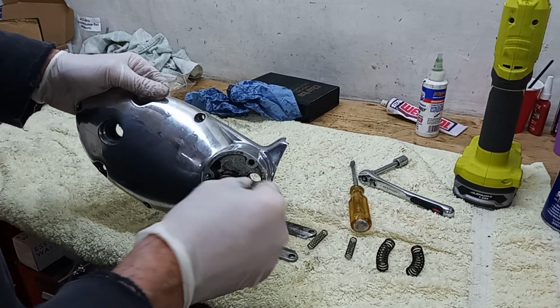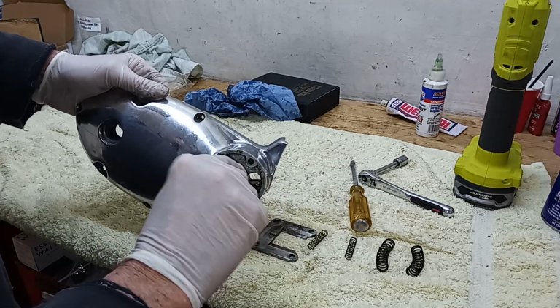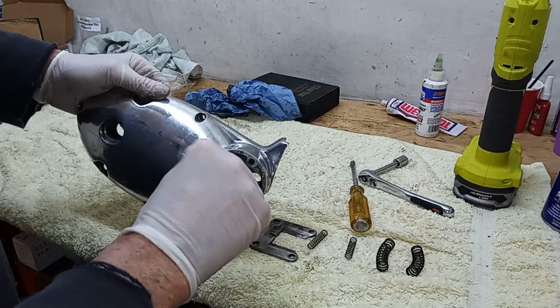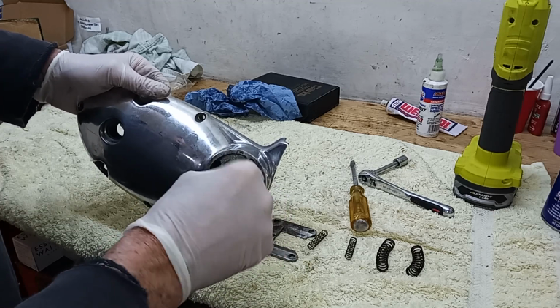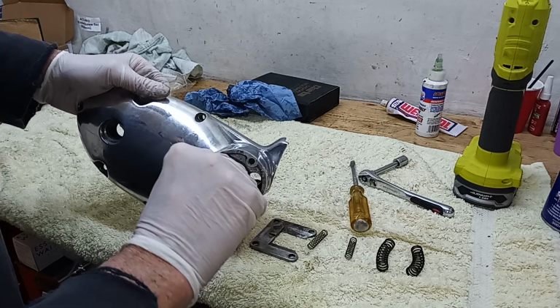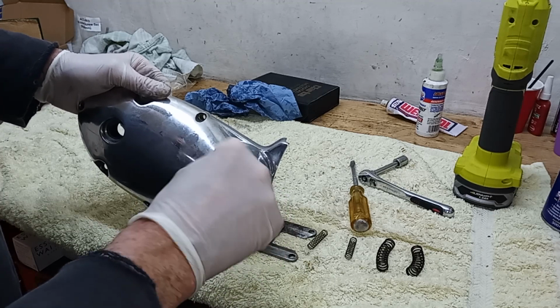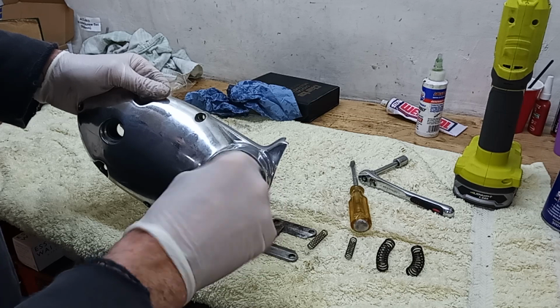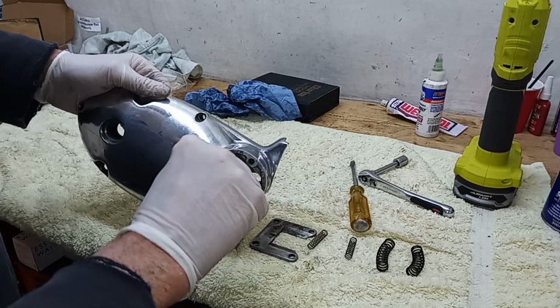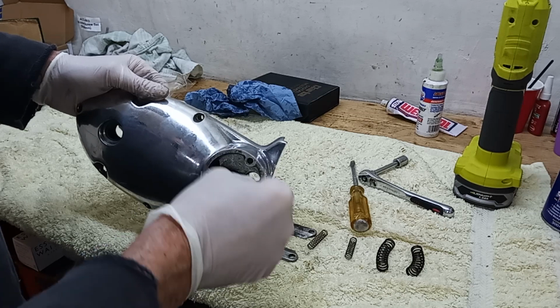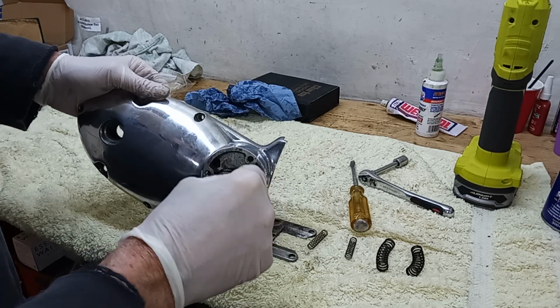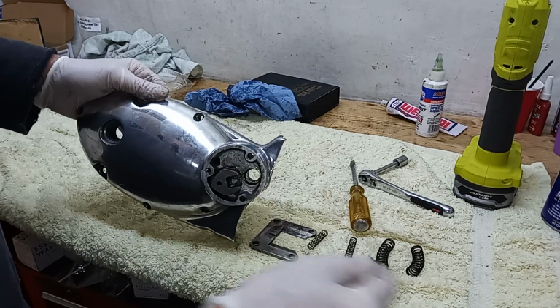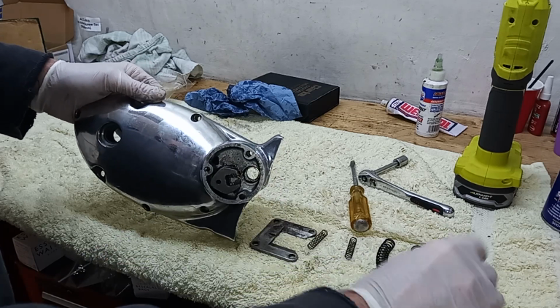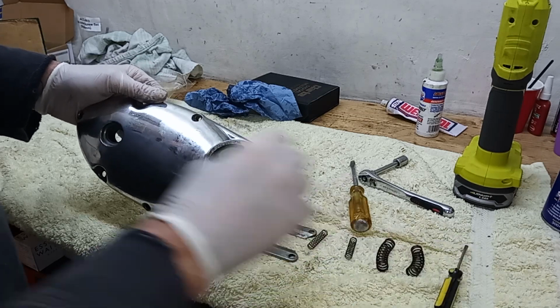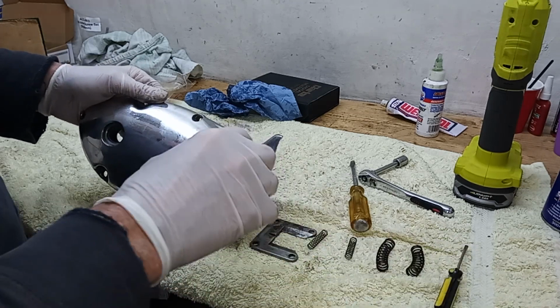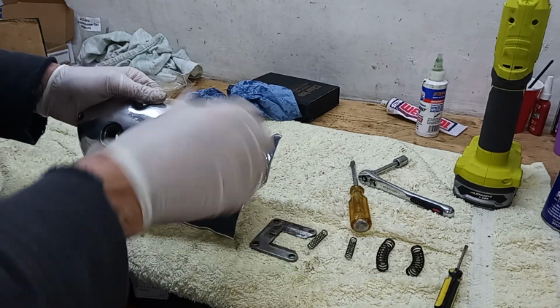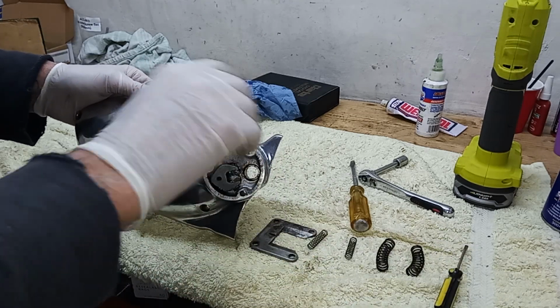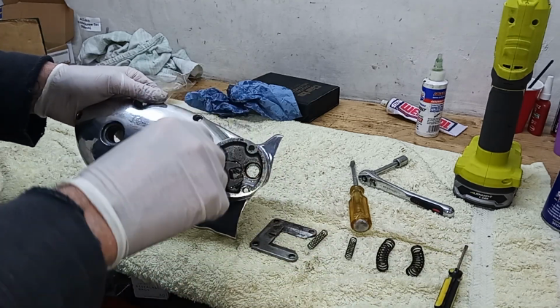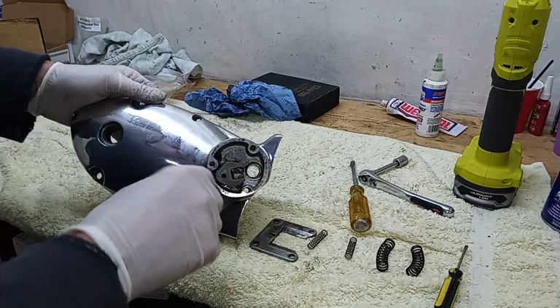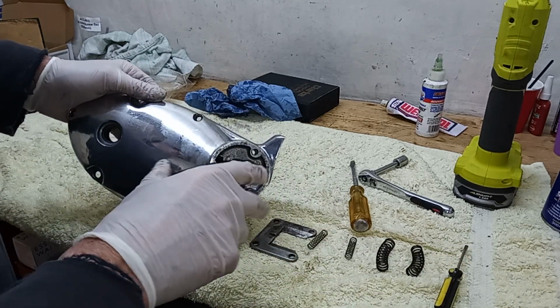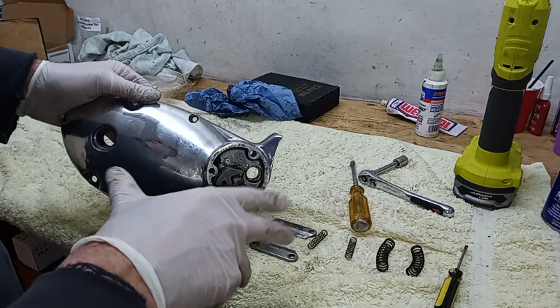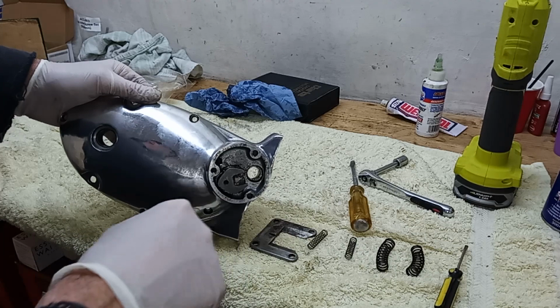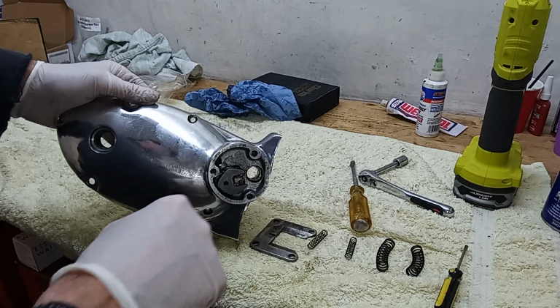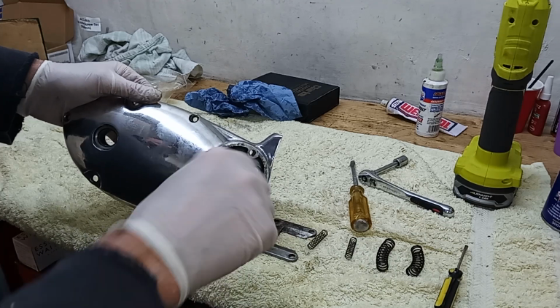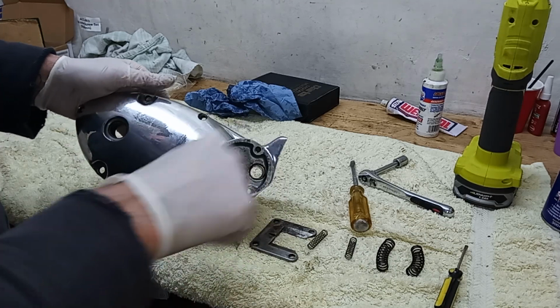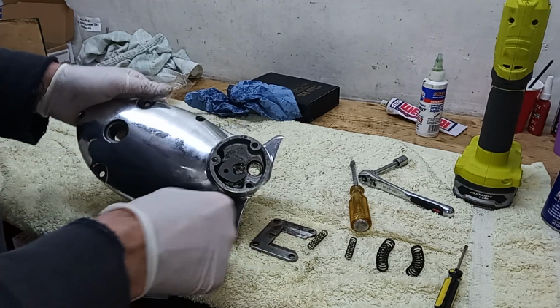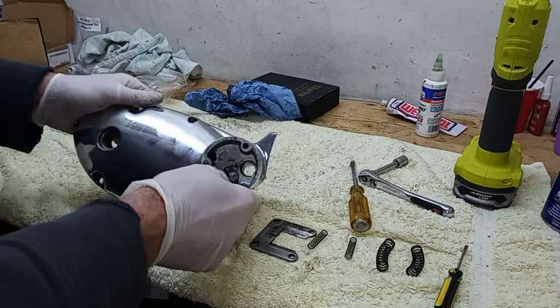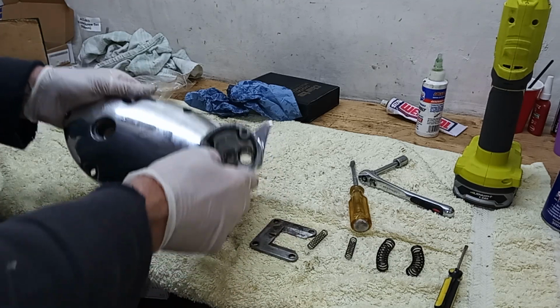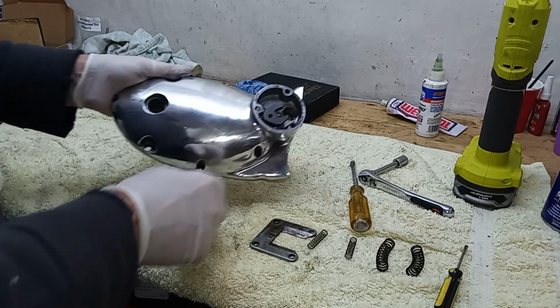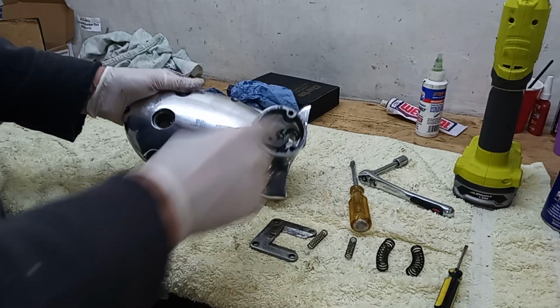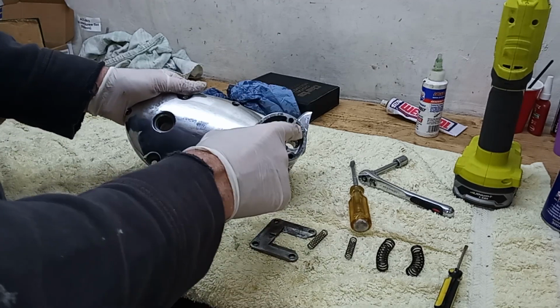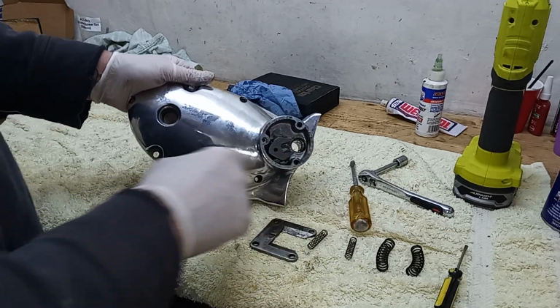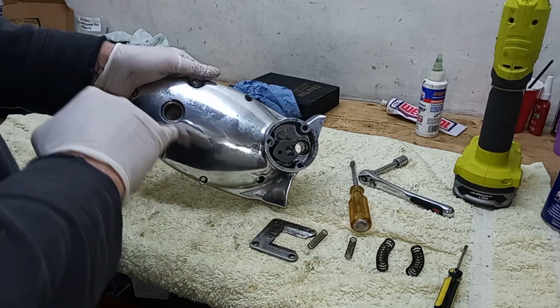It was pretty seized solid on this bike, so I have a feeling the shaft was just turning and not the bearing, which is quite common. But it's freed up nicely now, so hopefully it'll make a little bit of difference to the gear change.